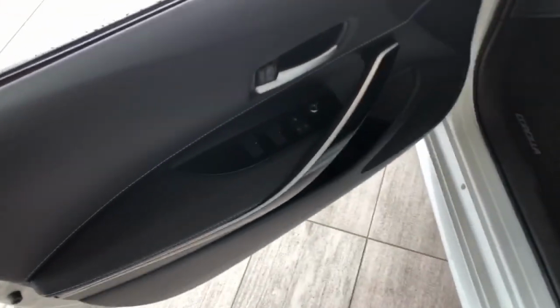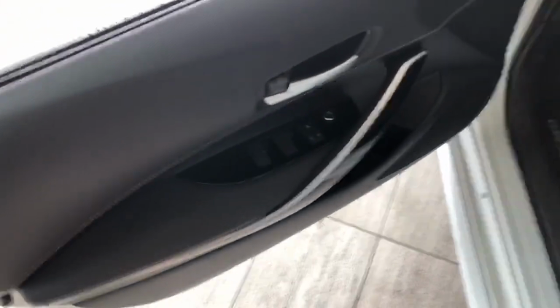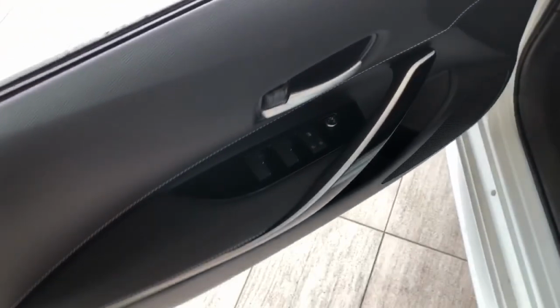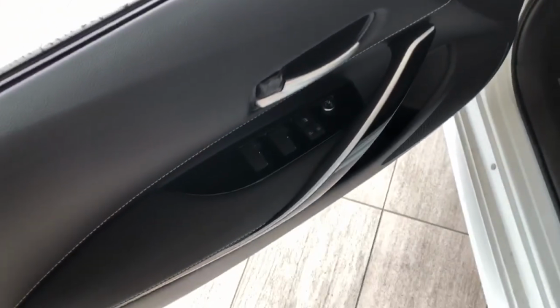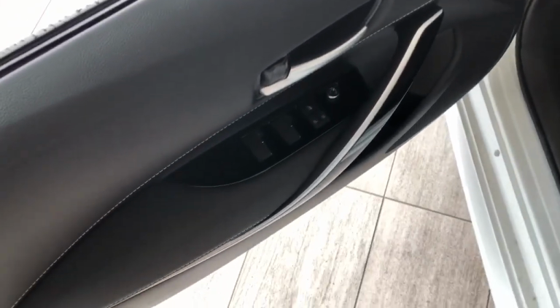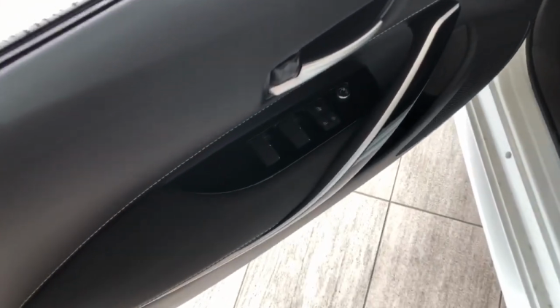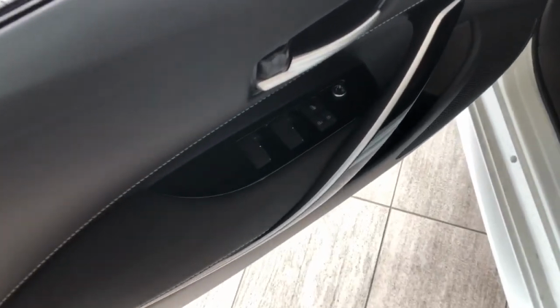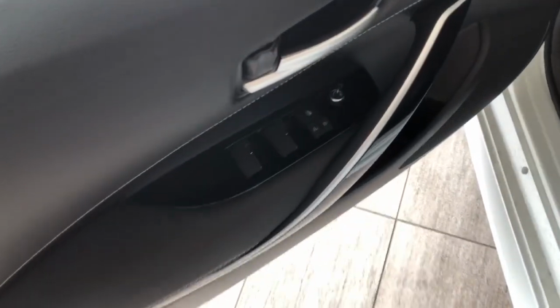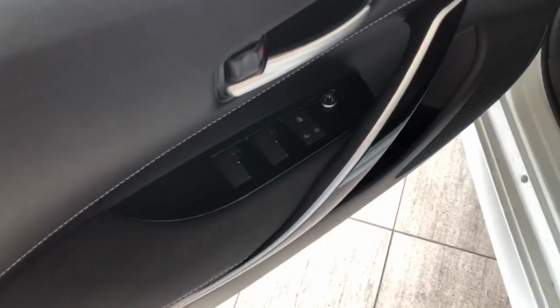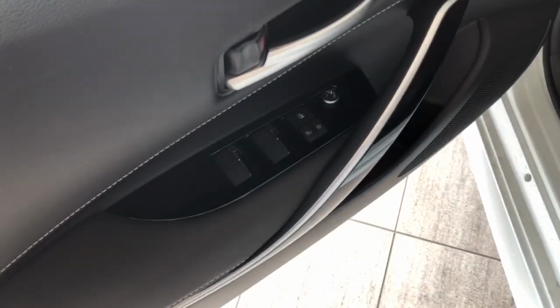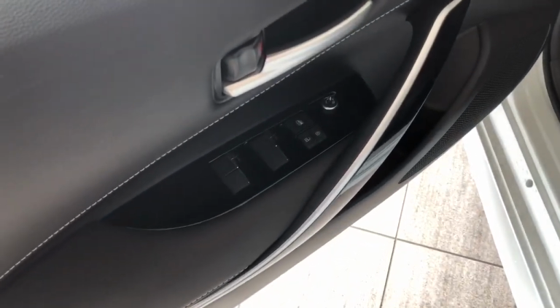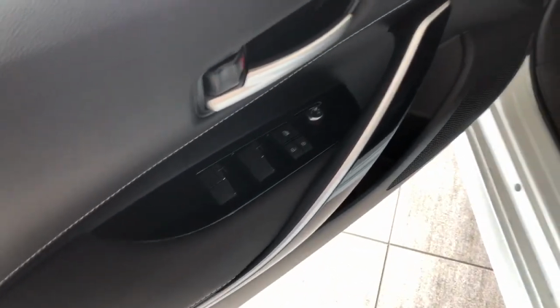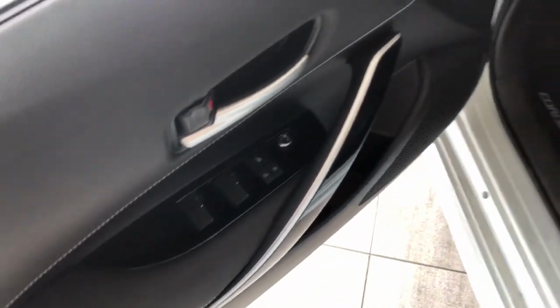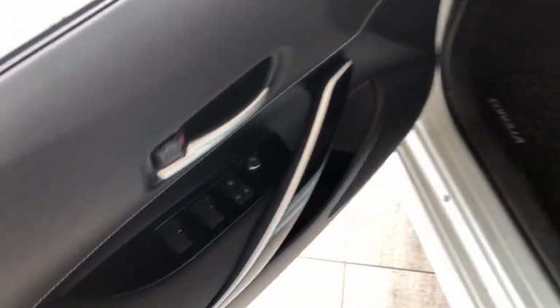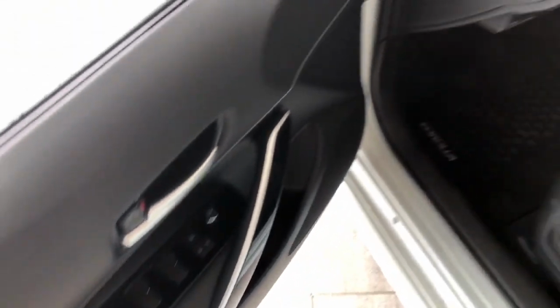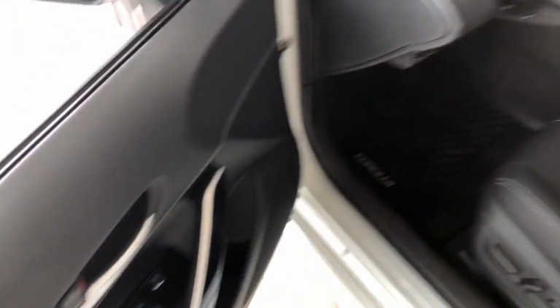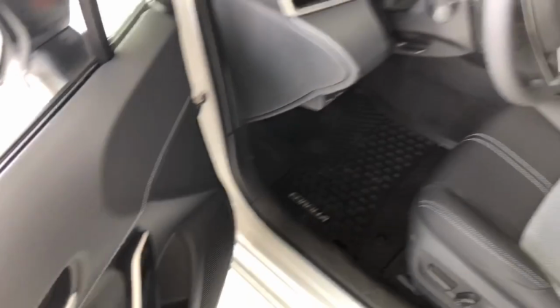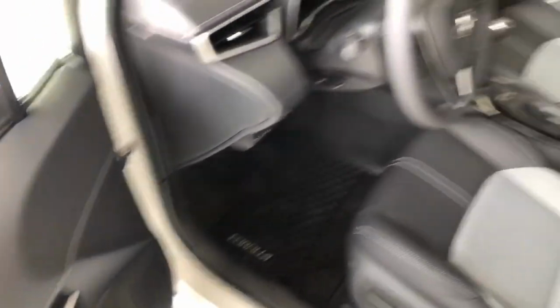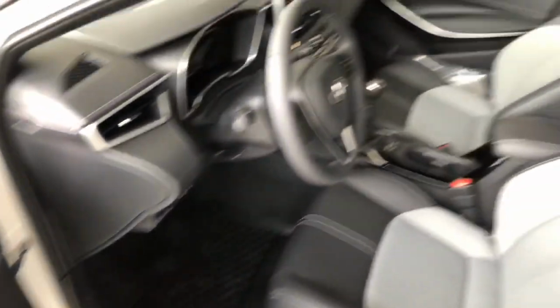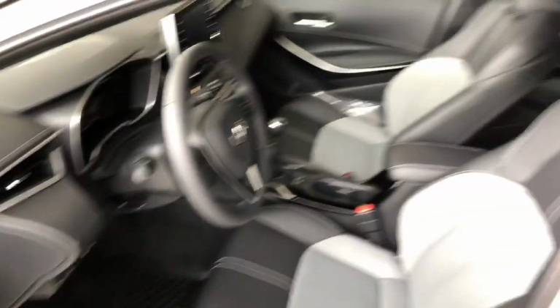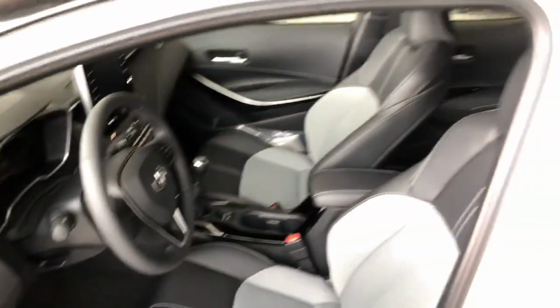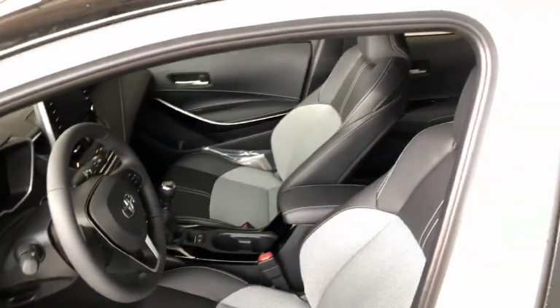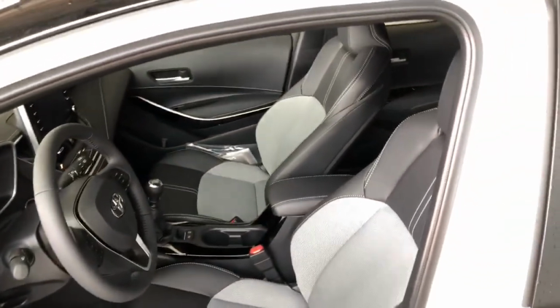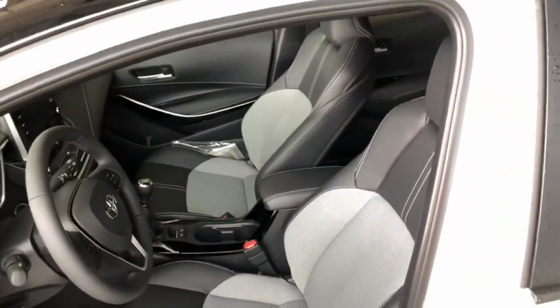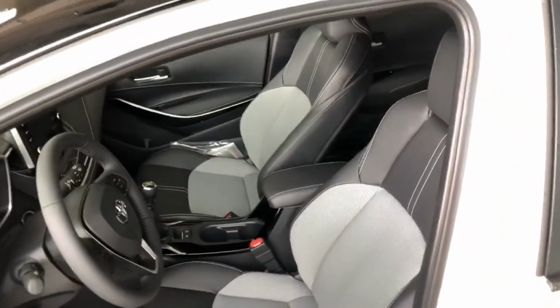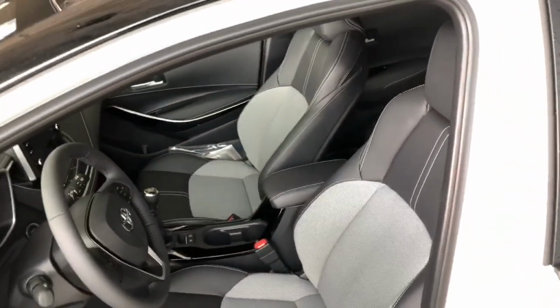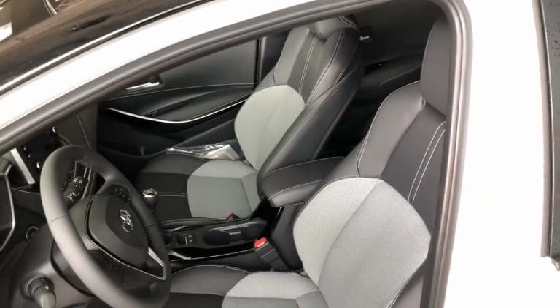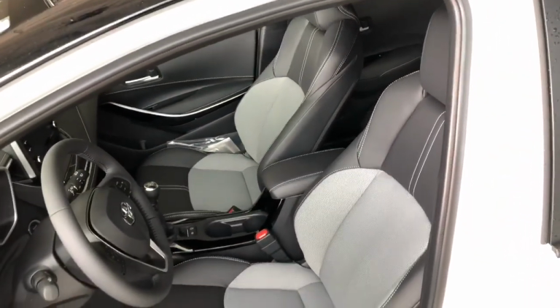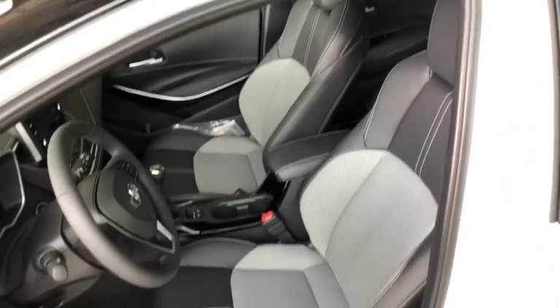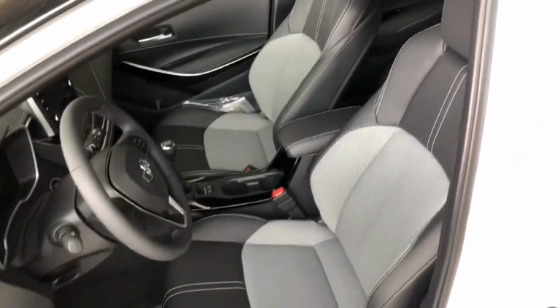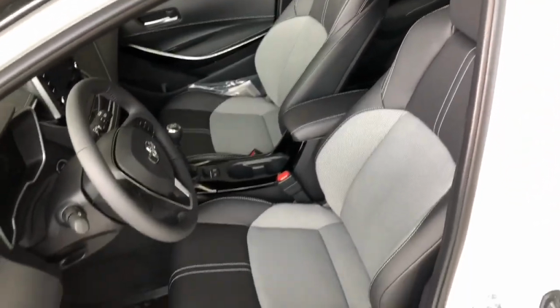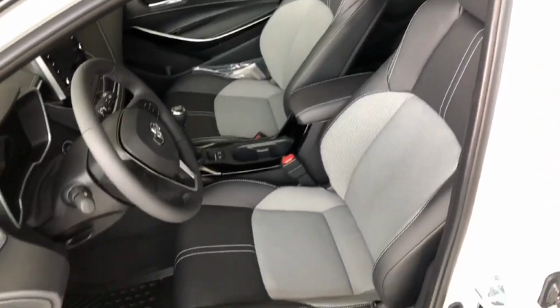In the door you have your power windows, locks, and mirrors. Take a look inside — this Corolla comes equipped with black and gray soft SofTex seating.